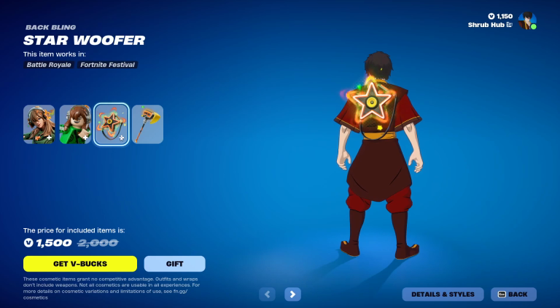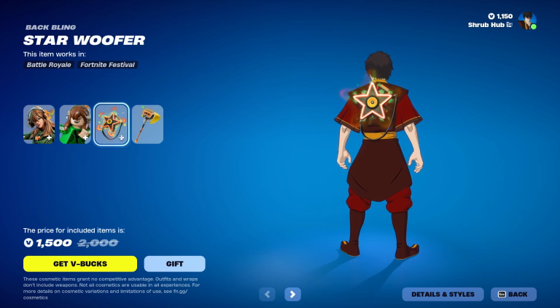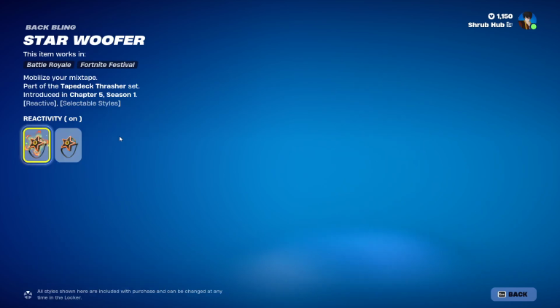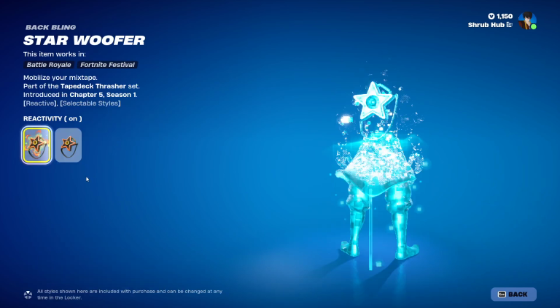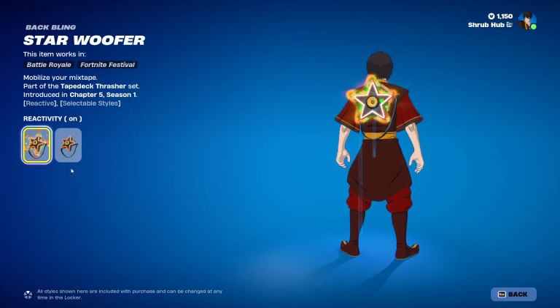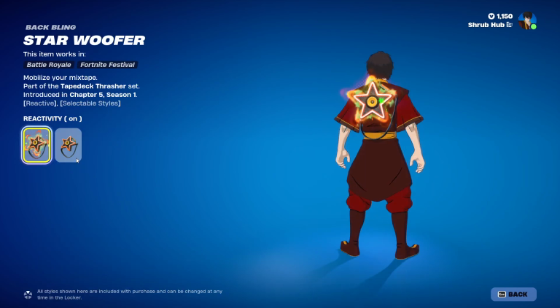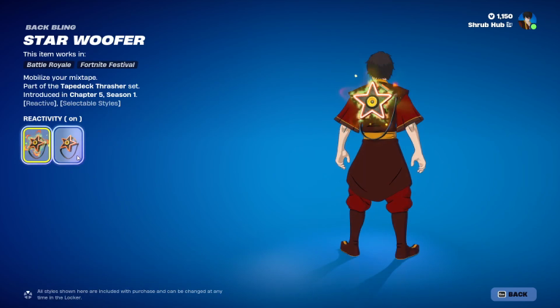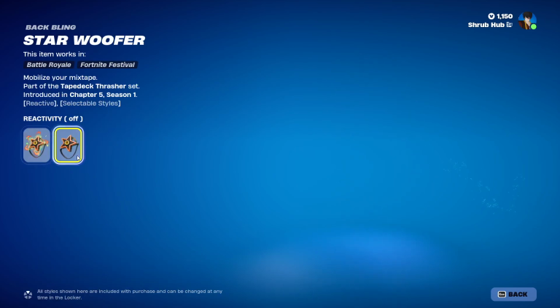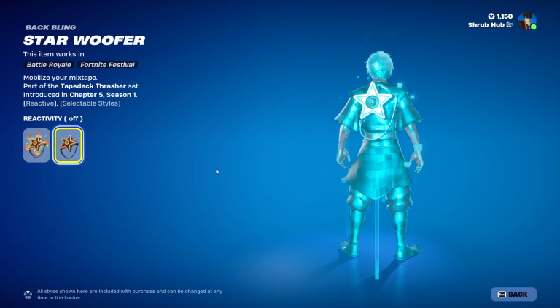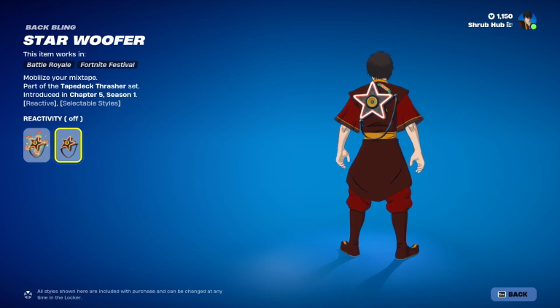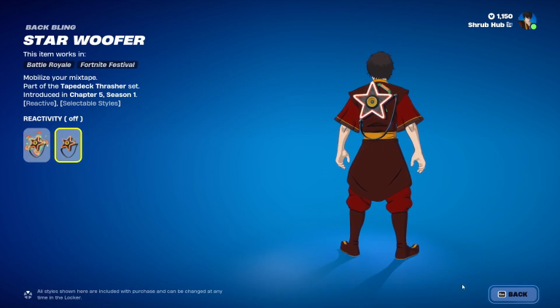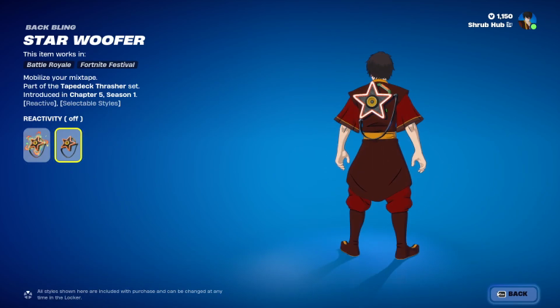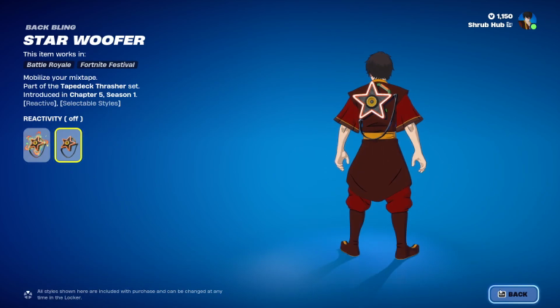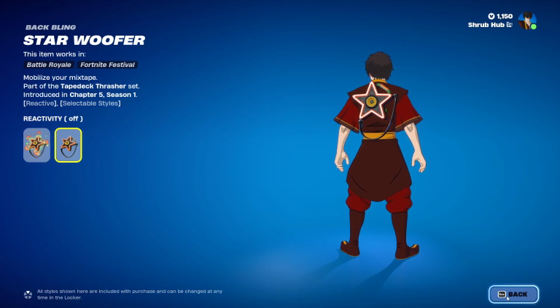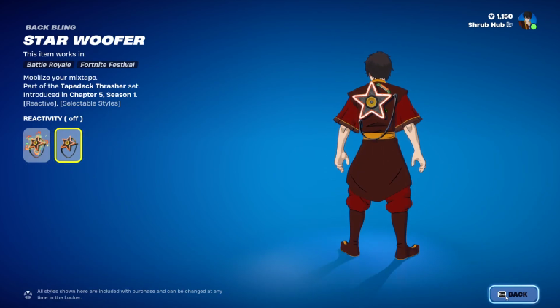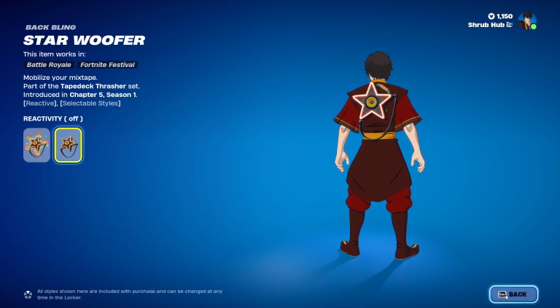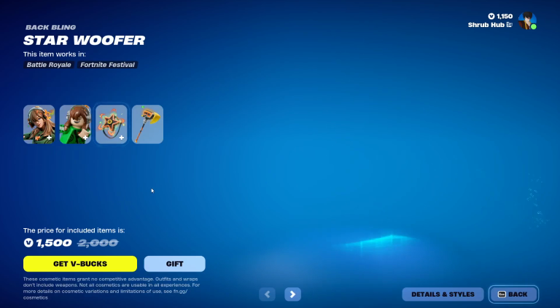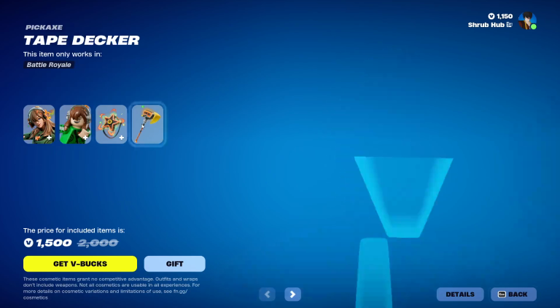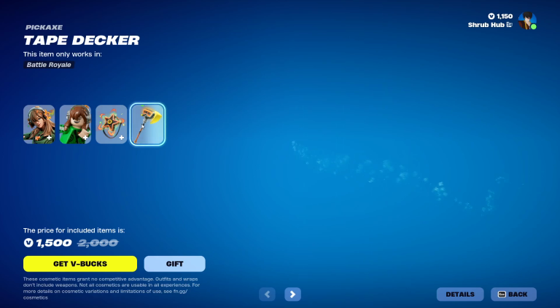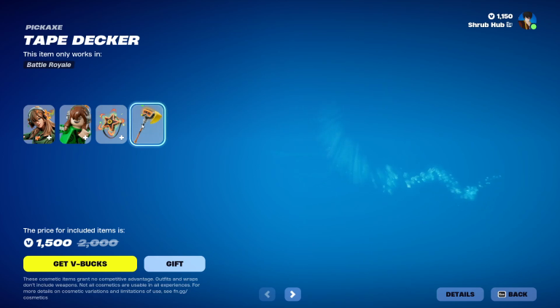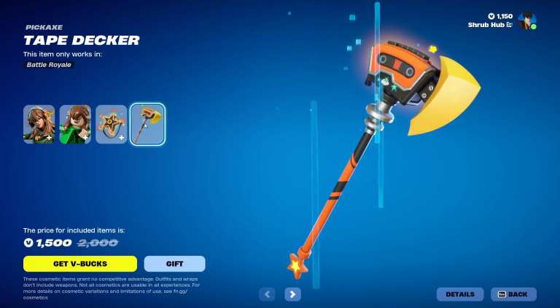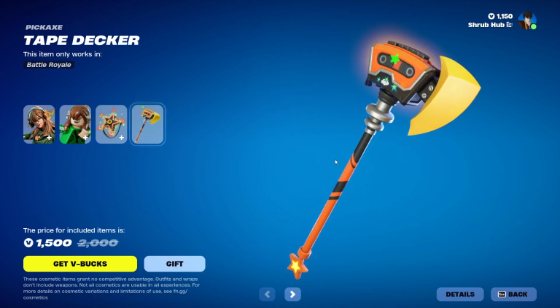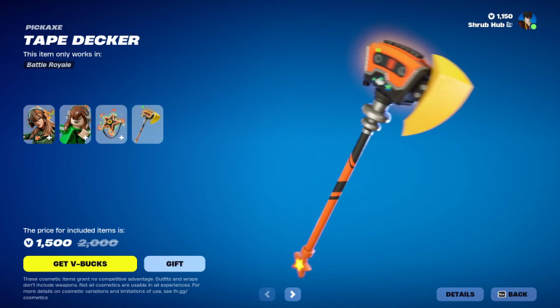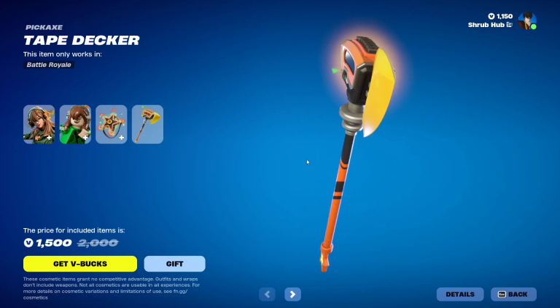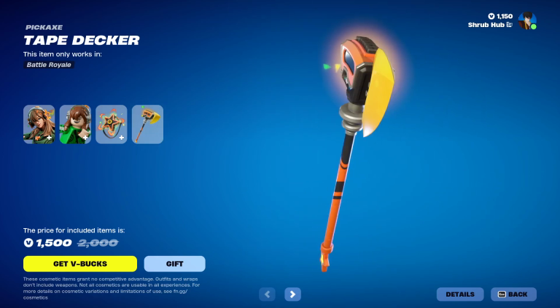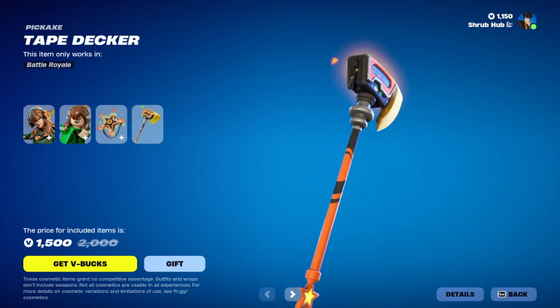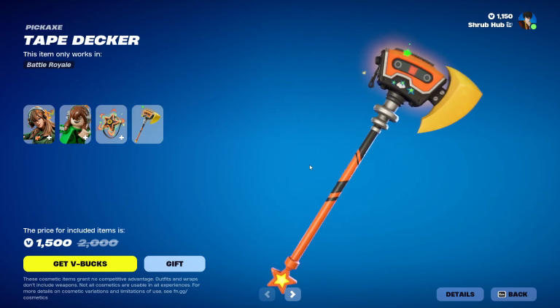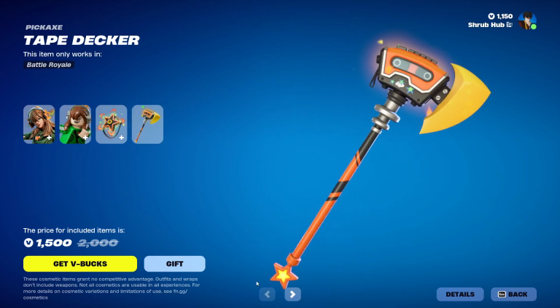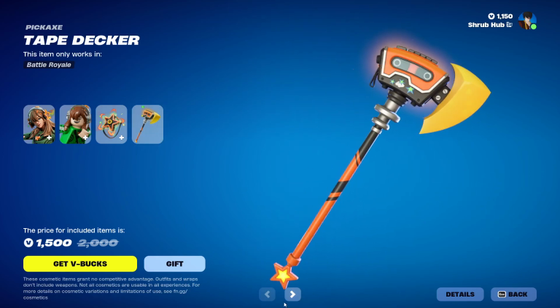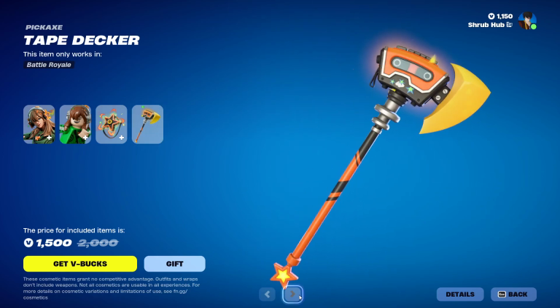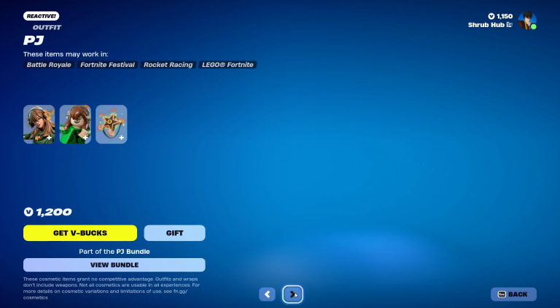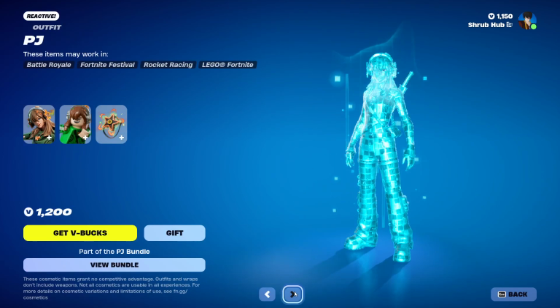In terms of her back bling from Chapter 5, Scene 1, there is a reactivity off edit style. And then we have the Tape Decker here, also from Chapter 5, Scene 1. You can get all items separately too.